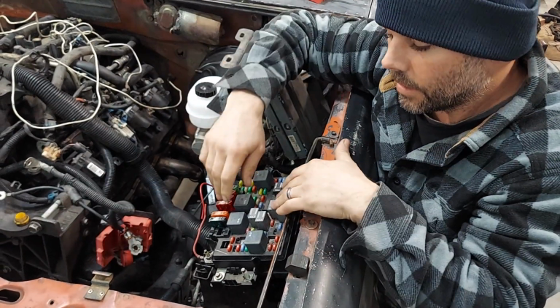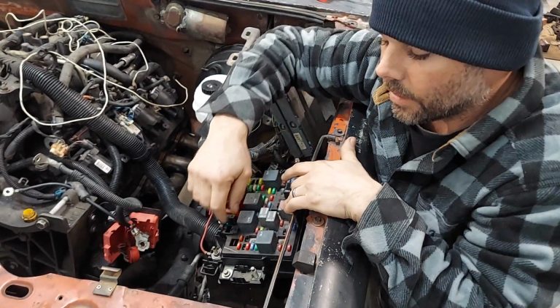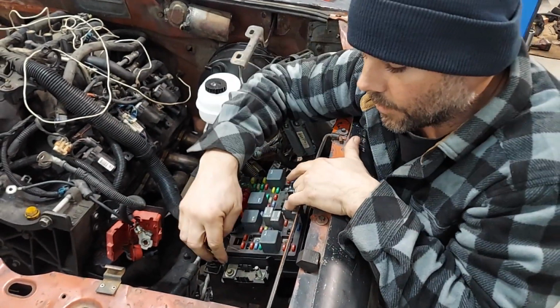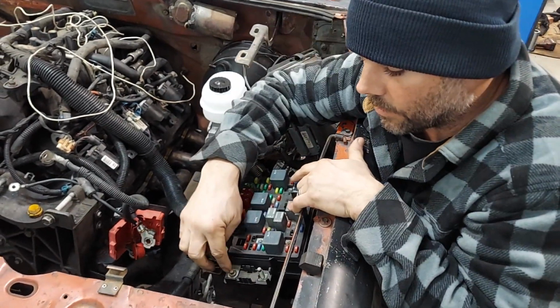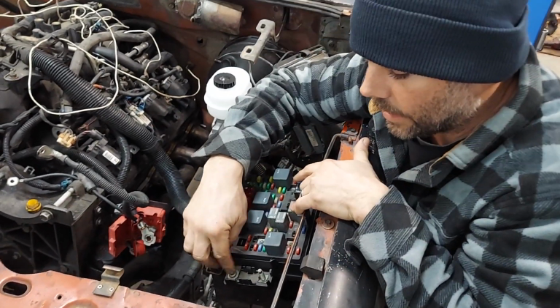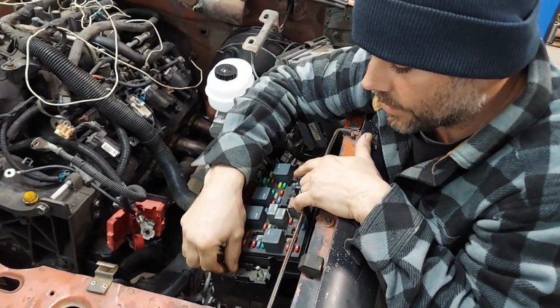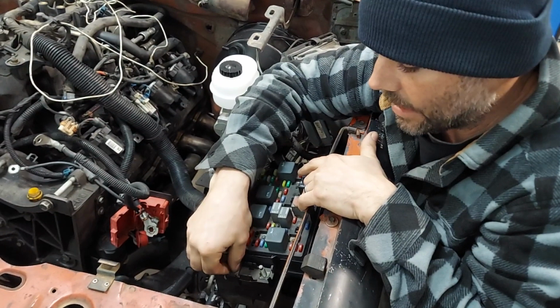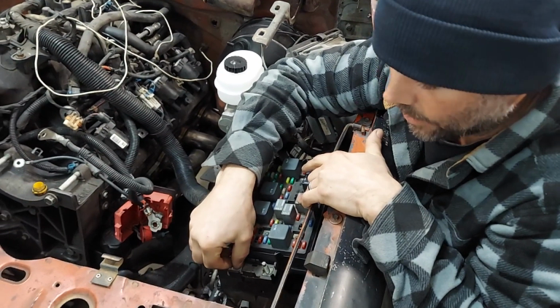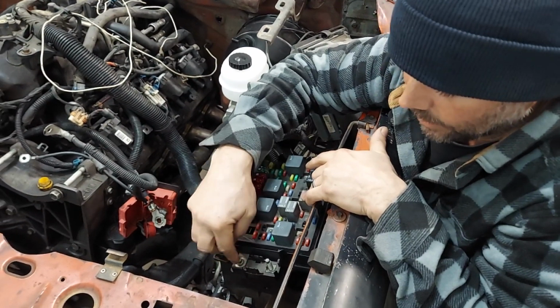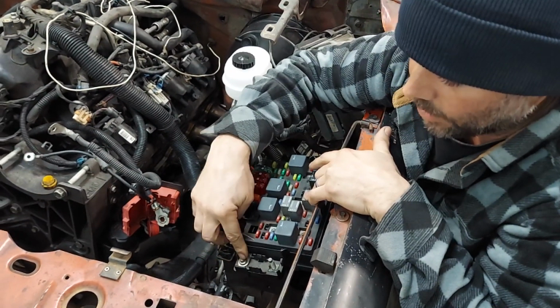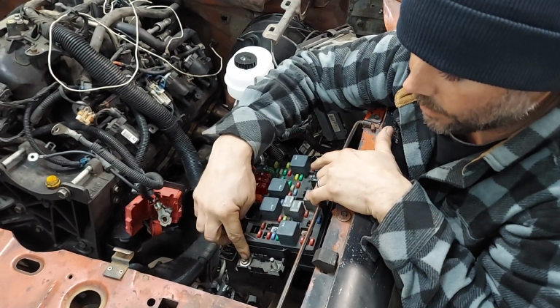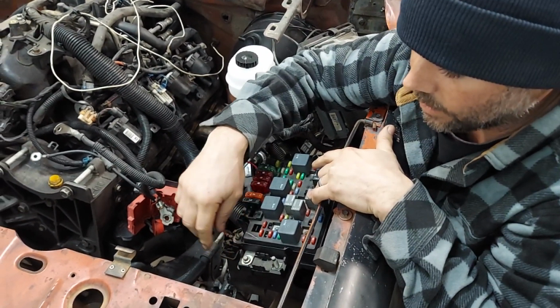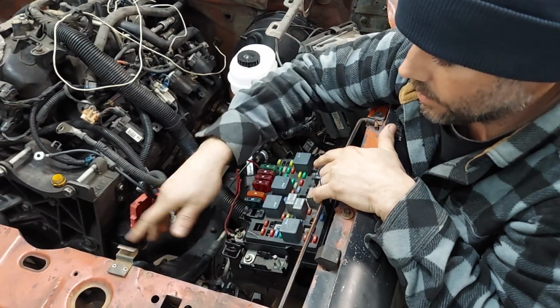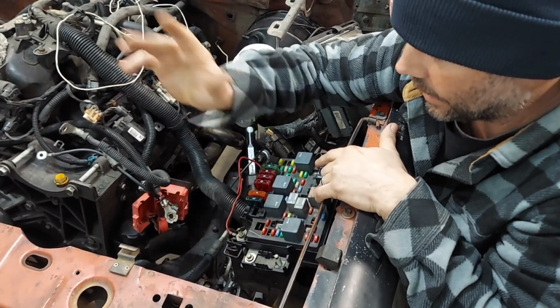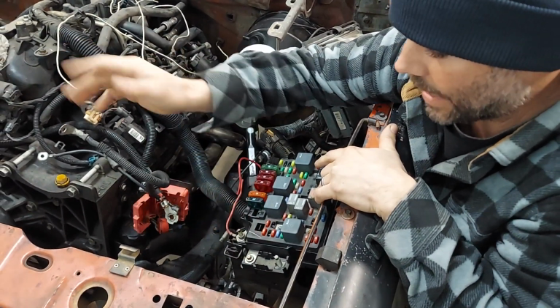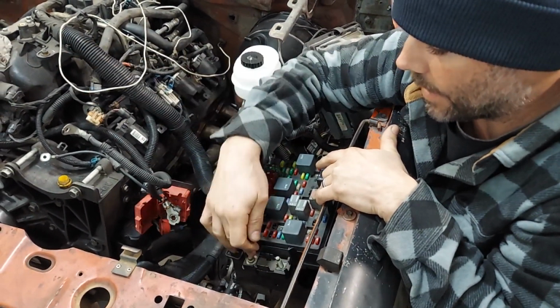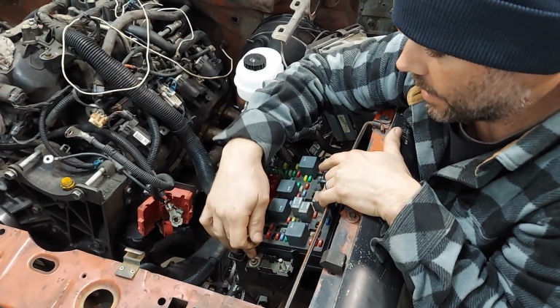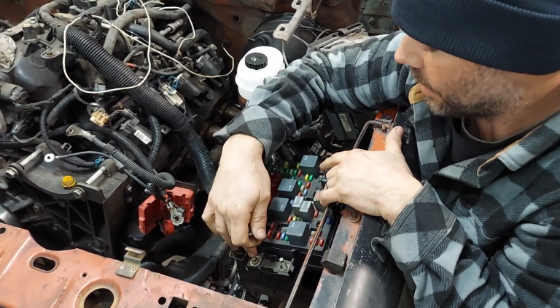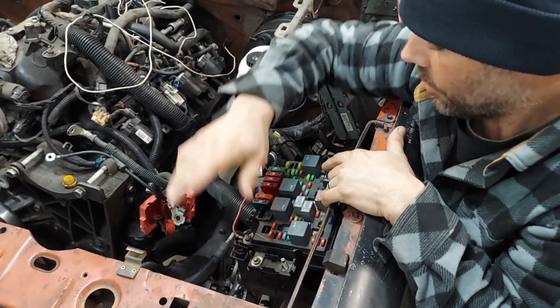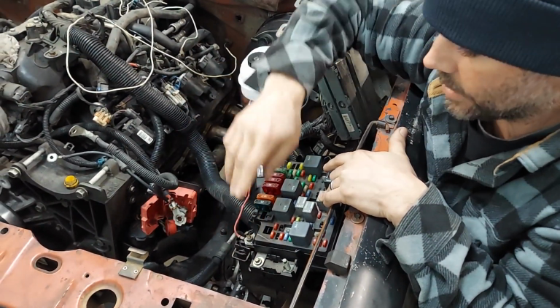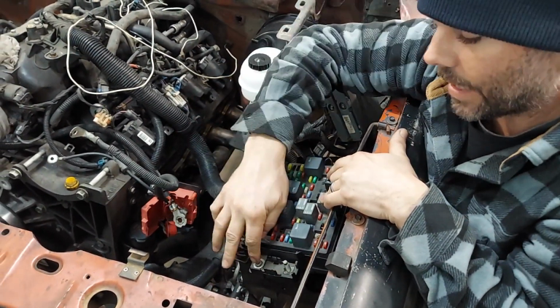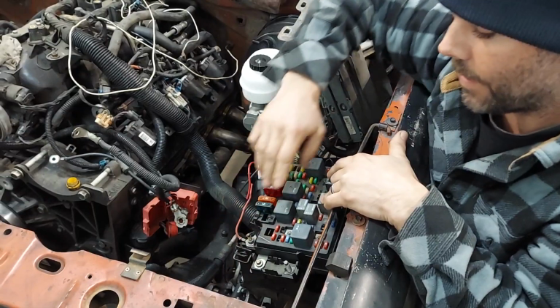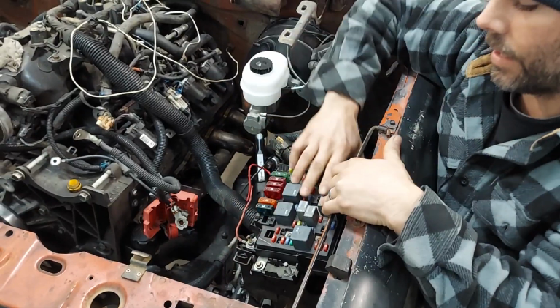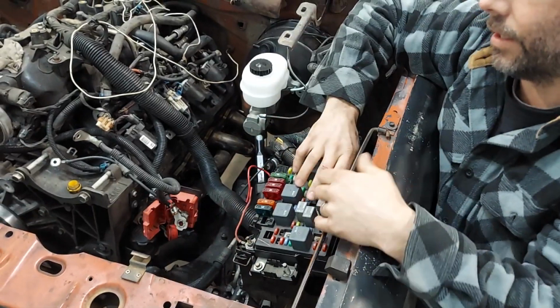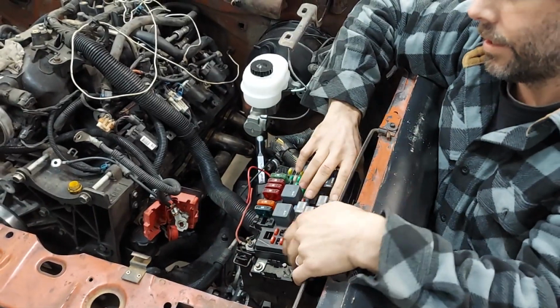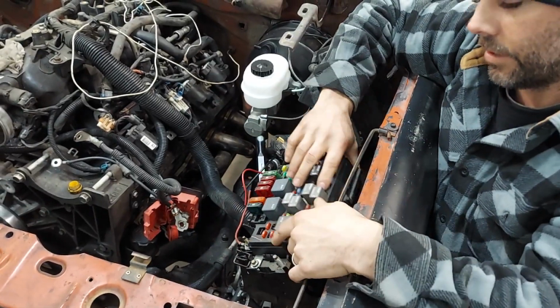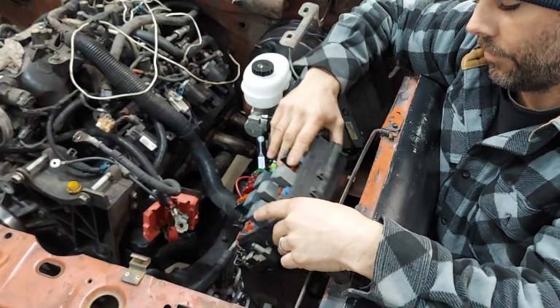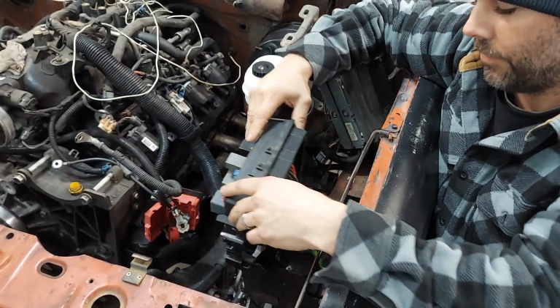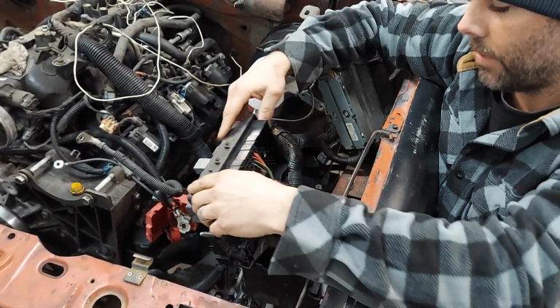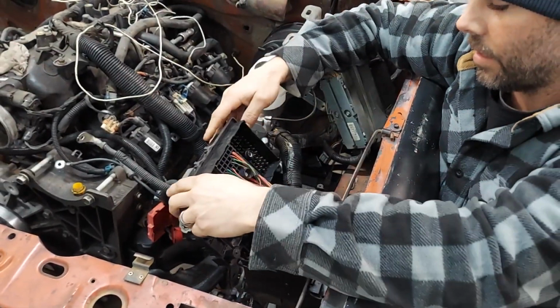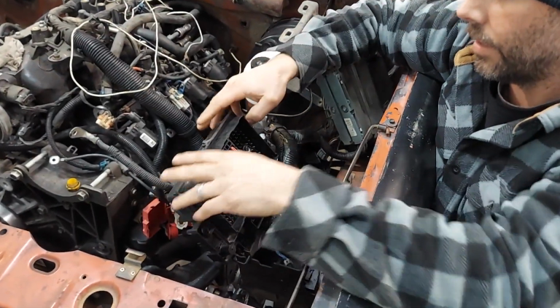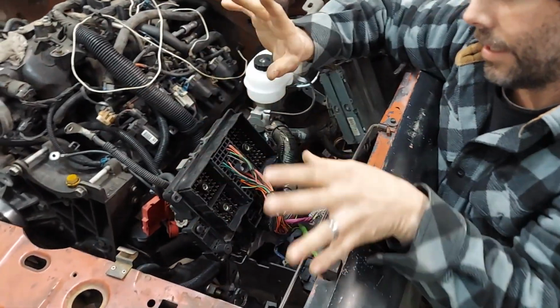The first connection is right here — that's your main power on that little bolt right there. You've got to get battery power to here. Once you get battery power to here, go ahead and flip the fuse block over.